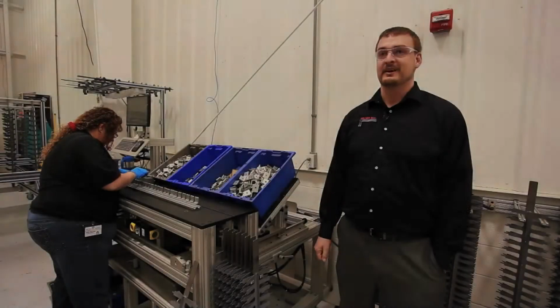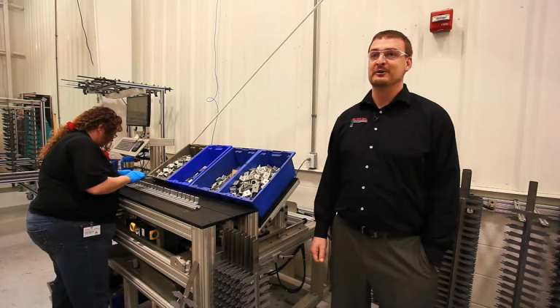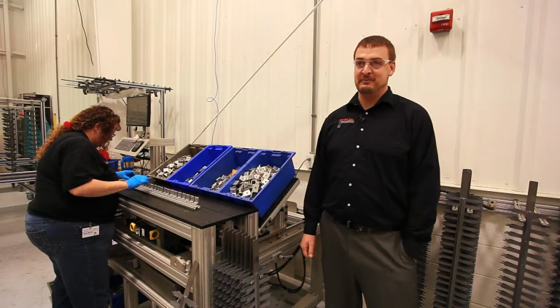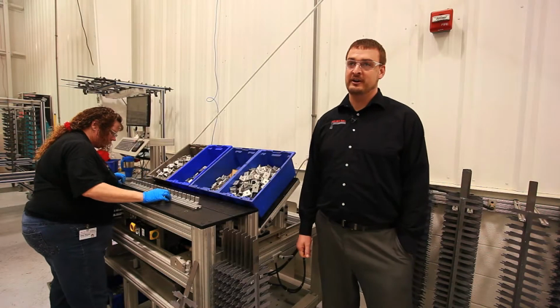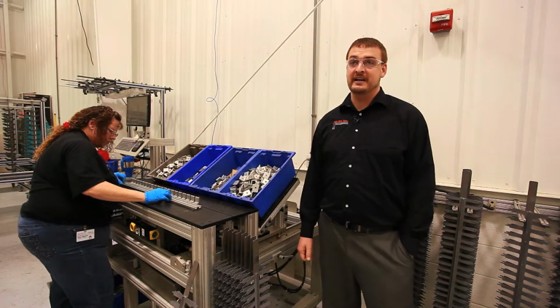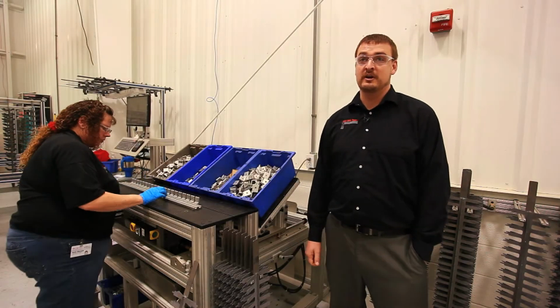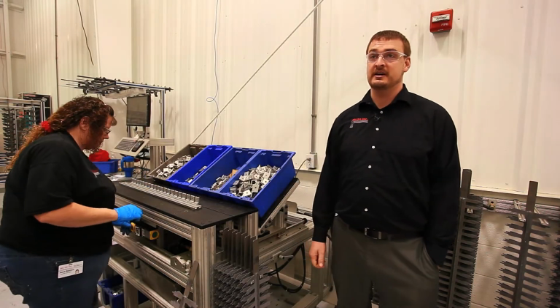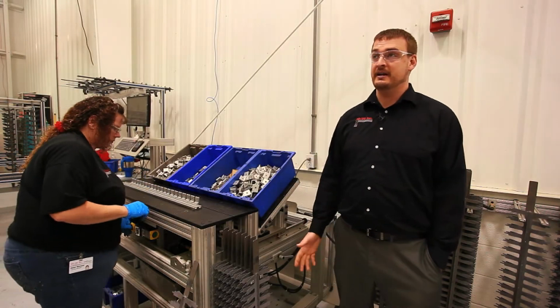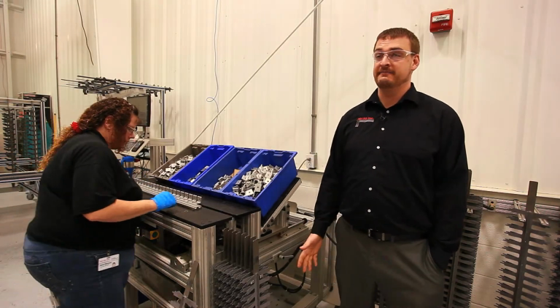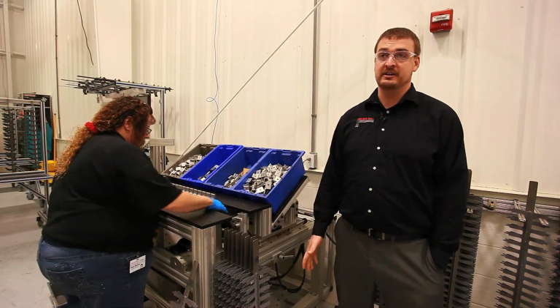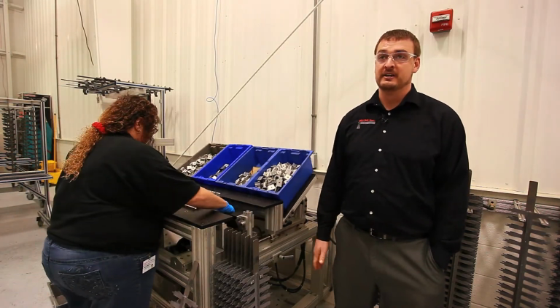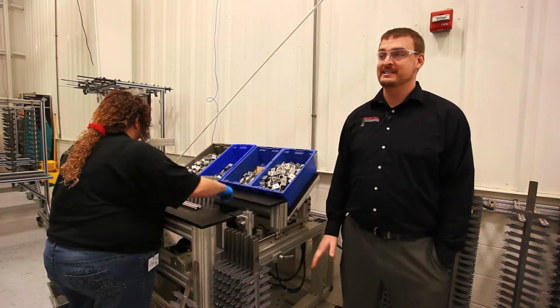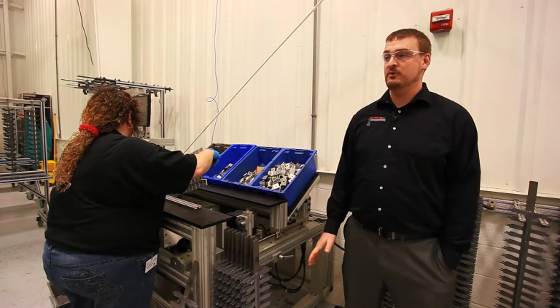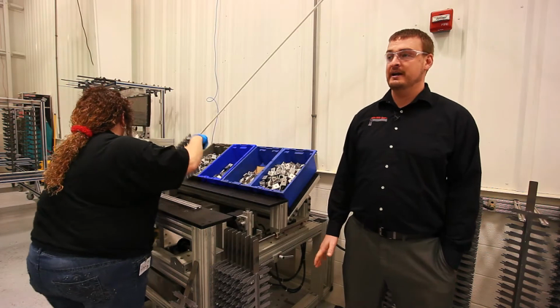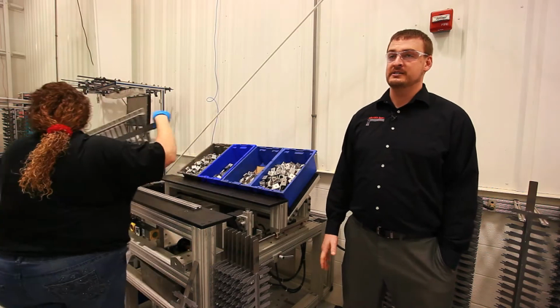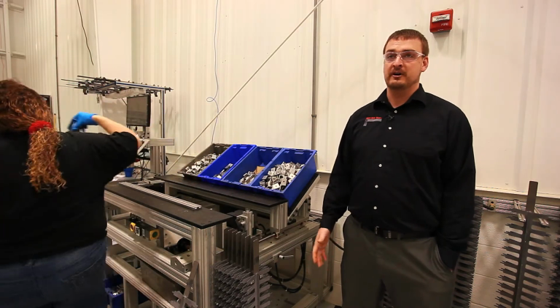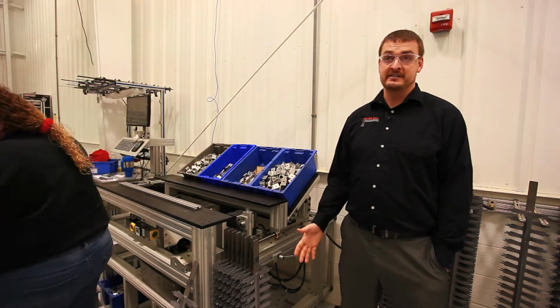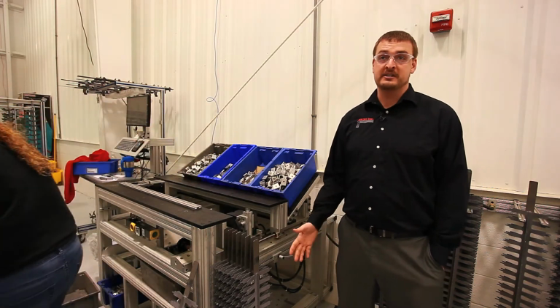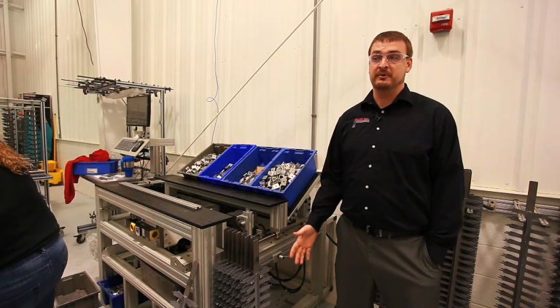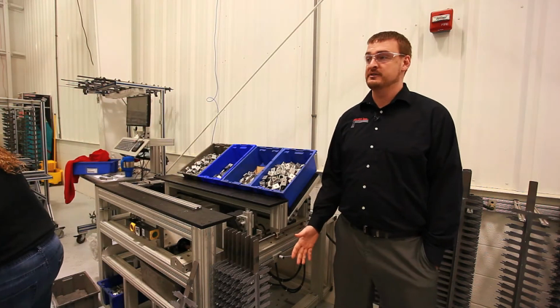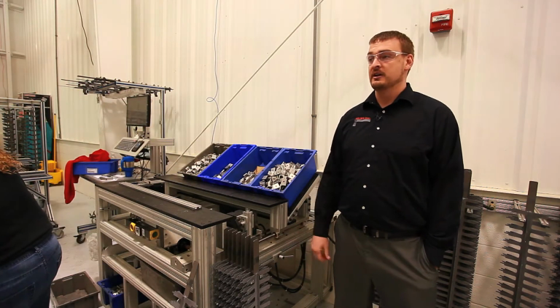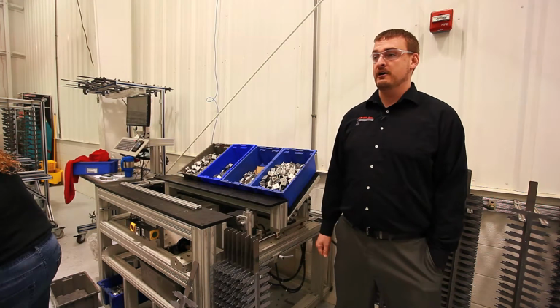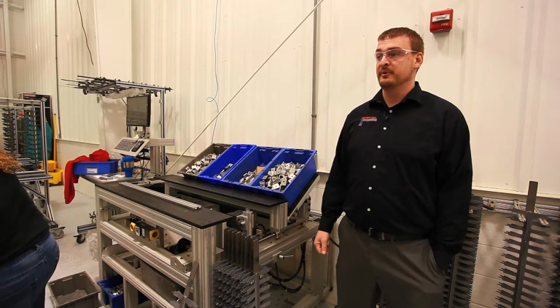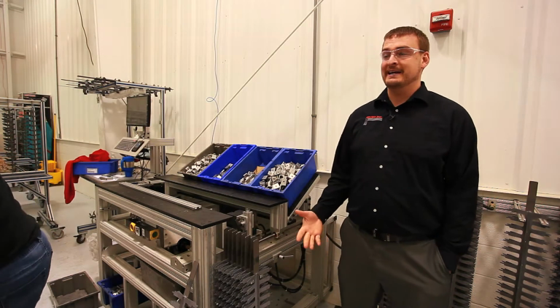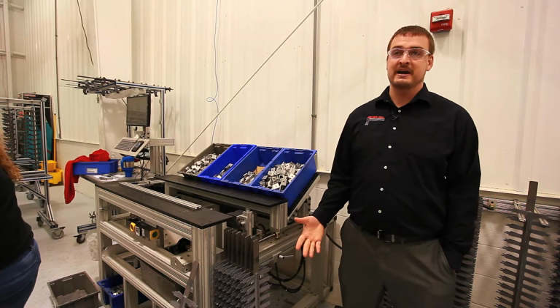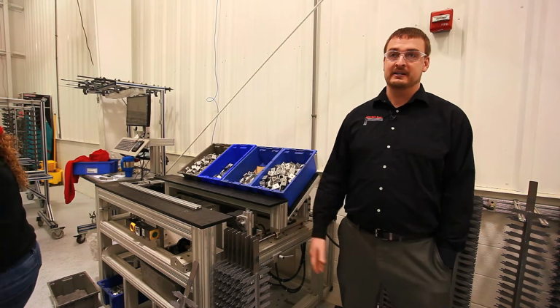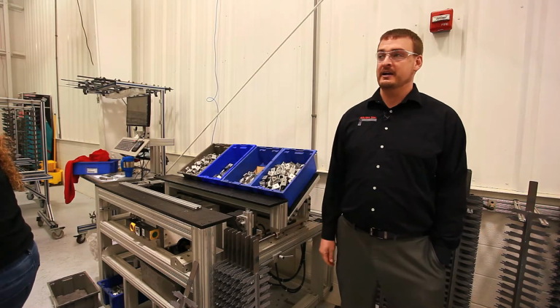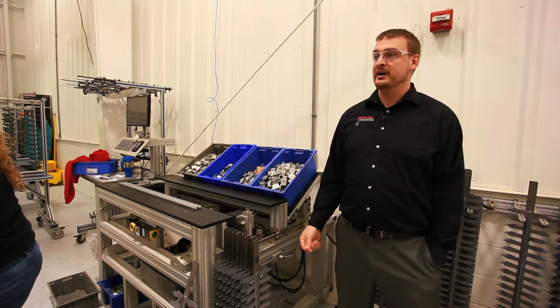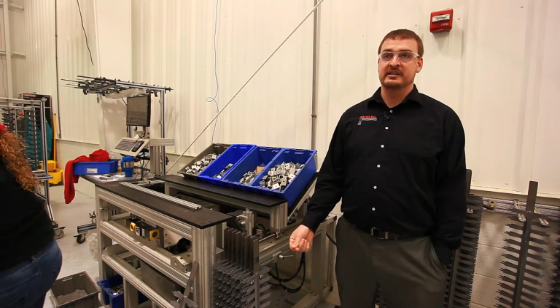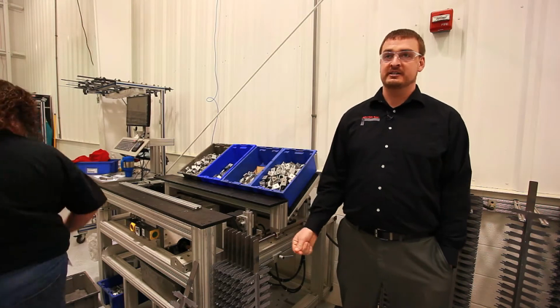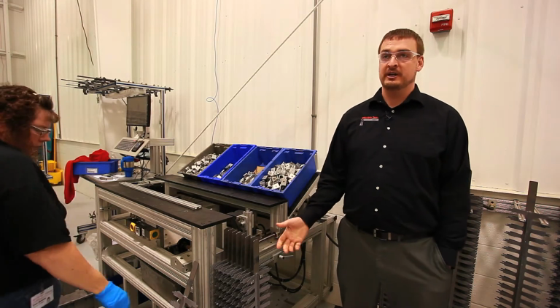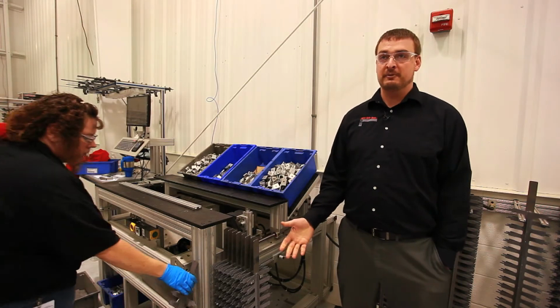Hello, I'm Scott Boyd. We're here today at 8020's anodizing facility. This is where we anodize all of our pieces and parts that we produce to provide that cosmetic and abrasion resistance that we love on our product.